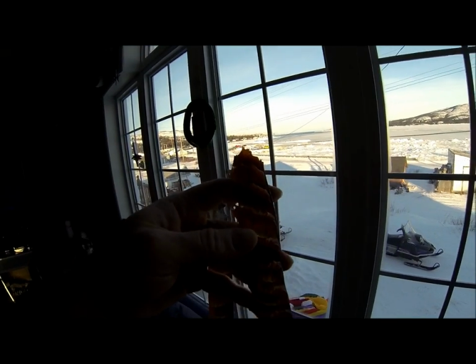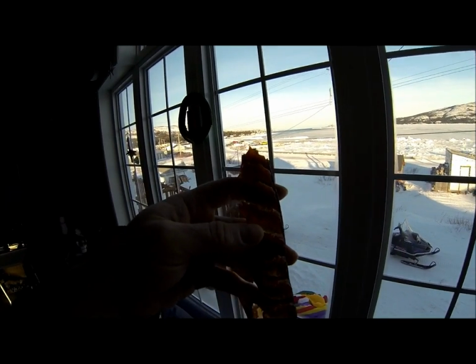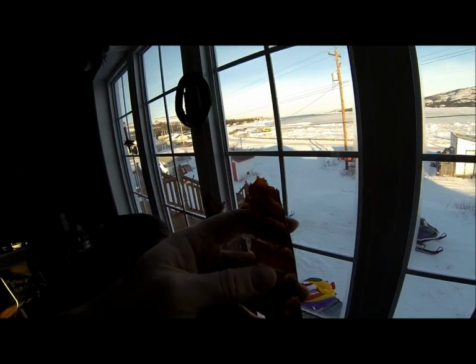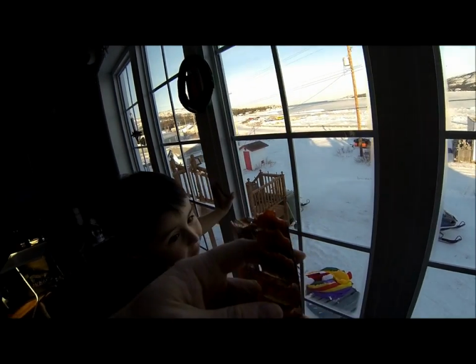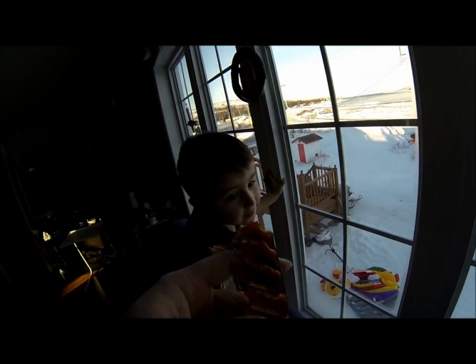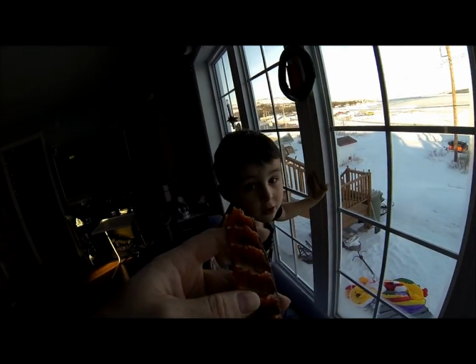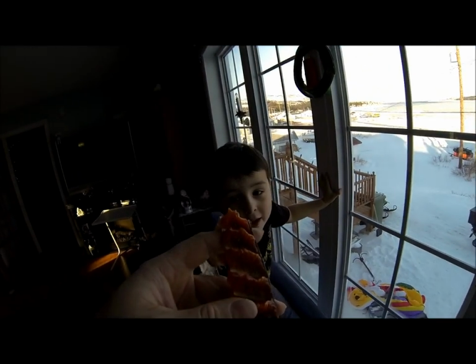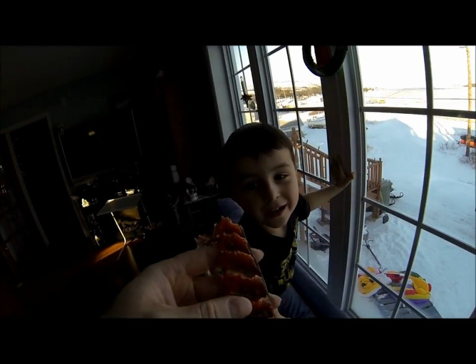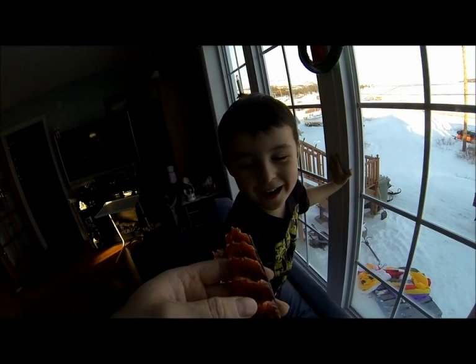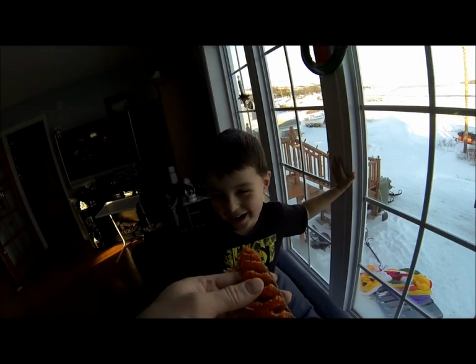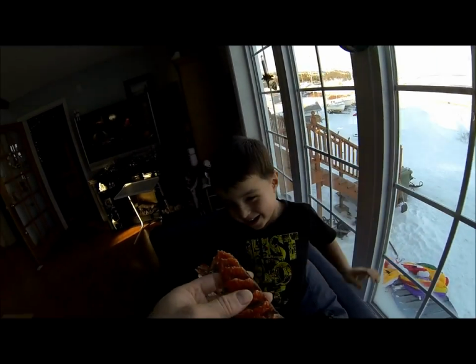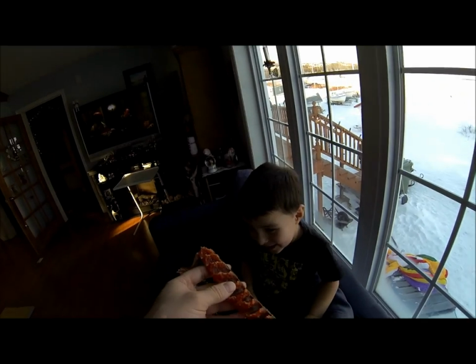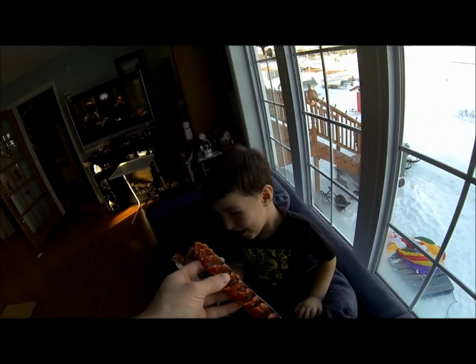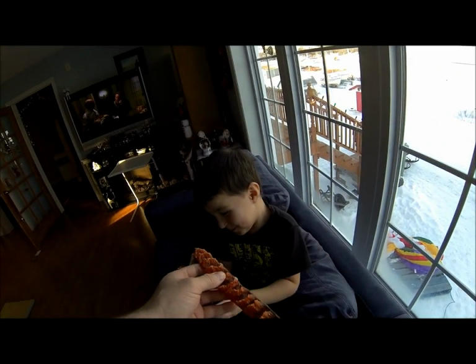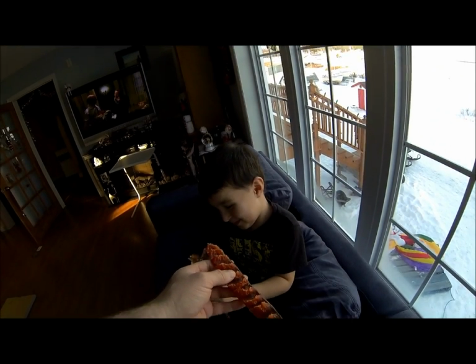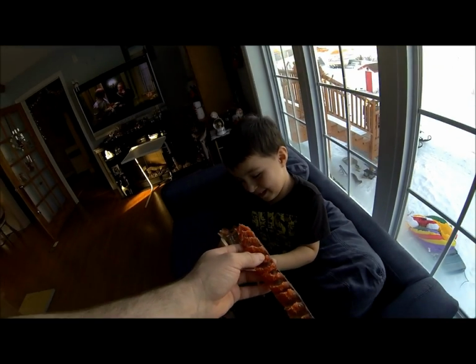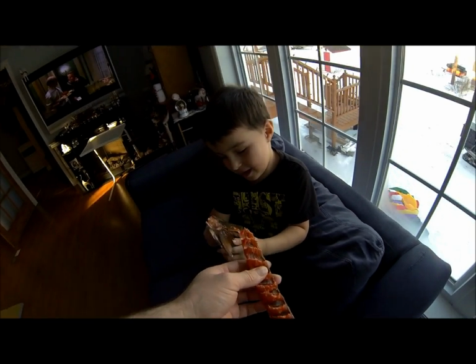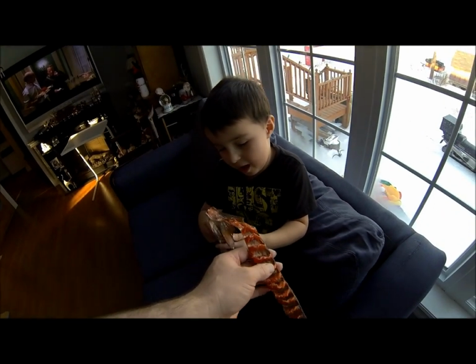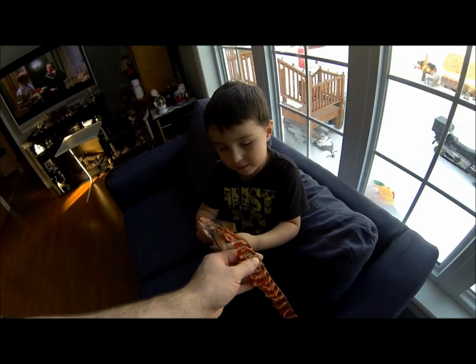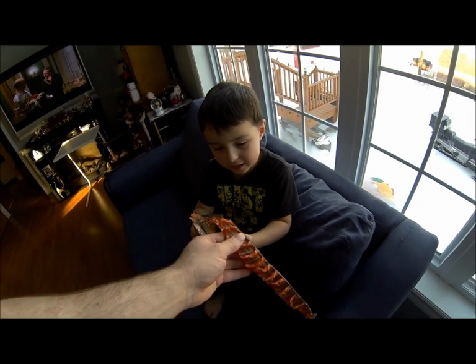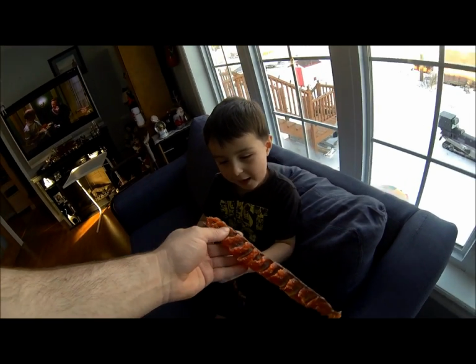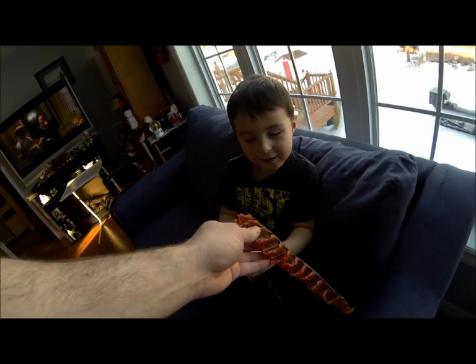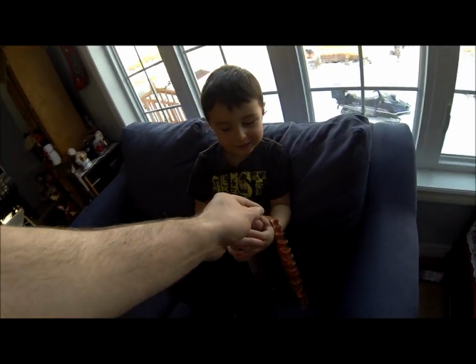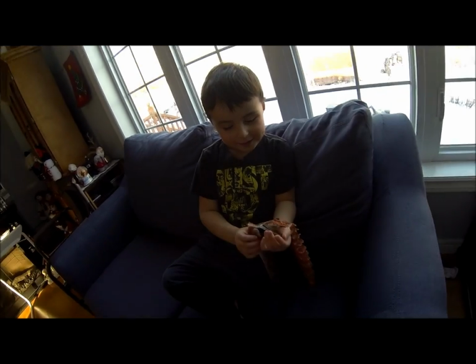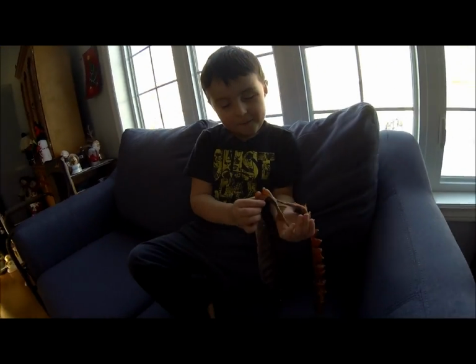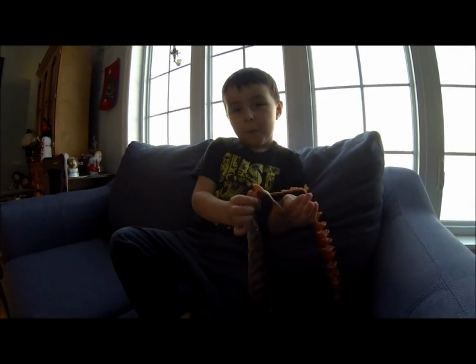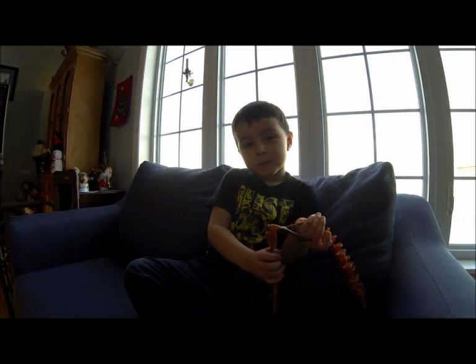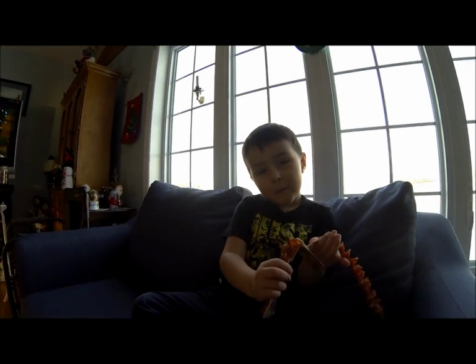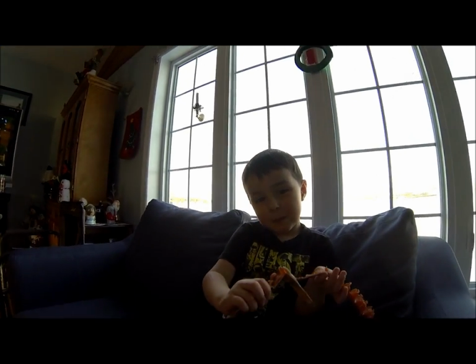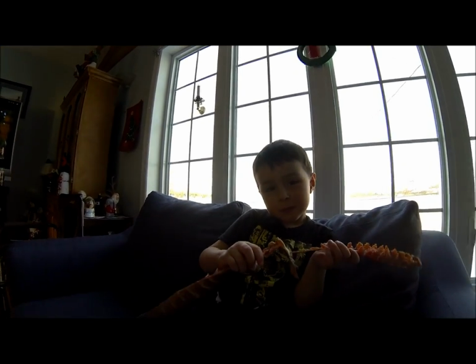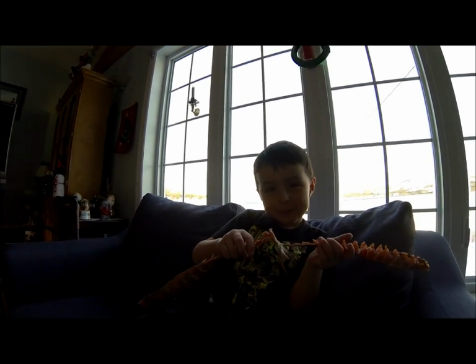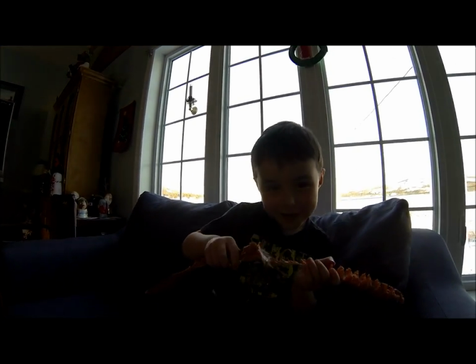The kids just love it. So anyway guys, like always, thanks for watching. Until next time. Say bye bye, William. Bye bye.